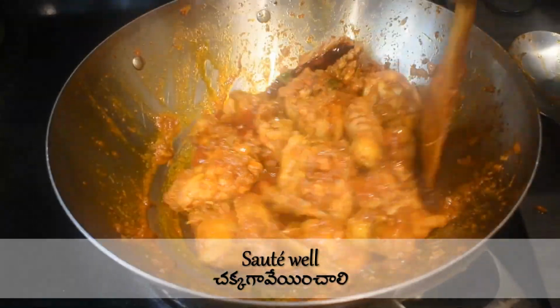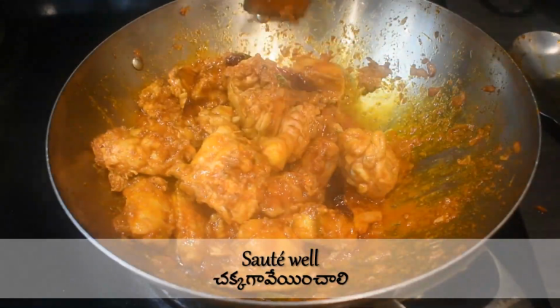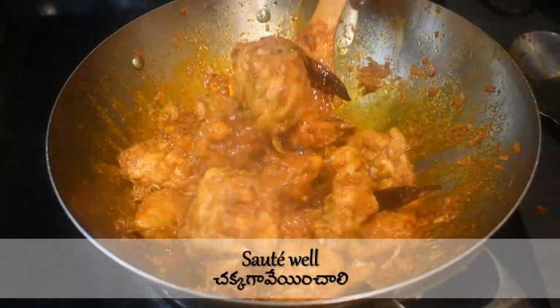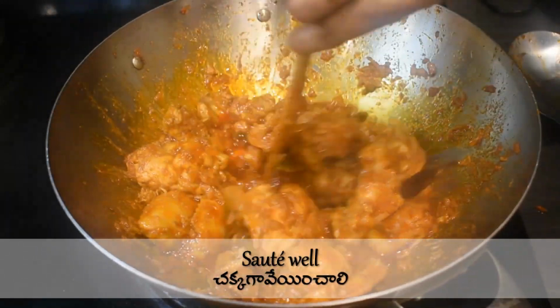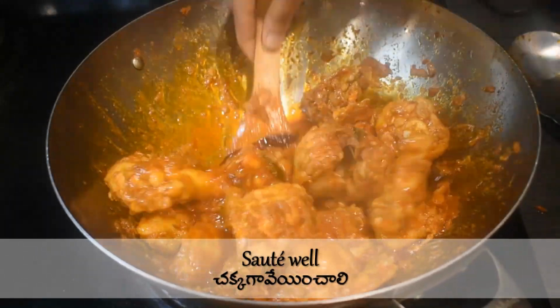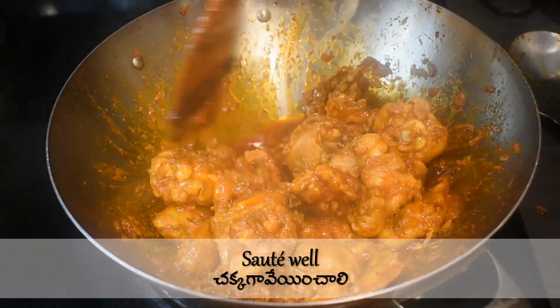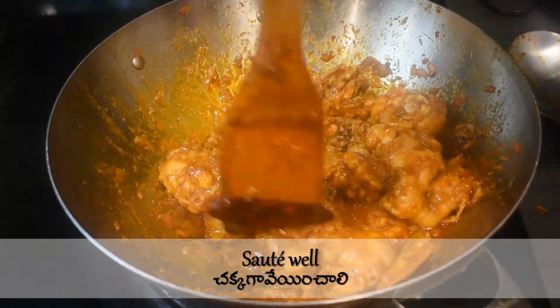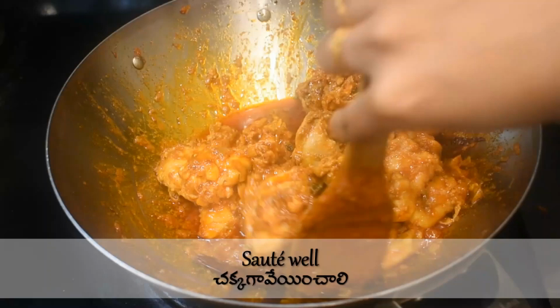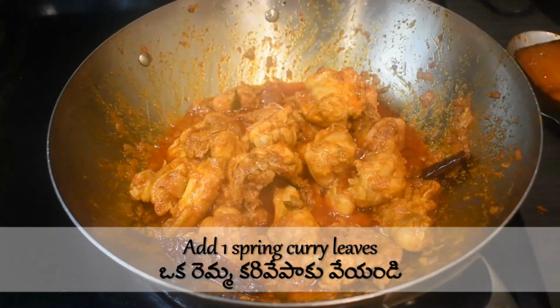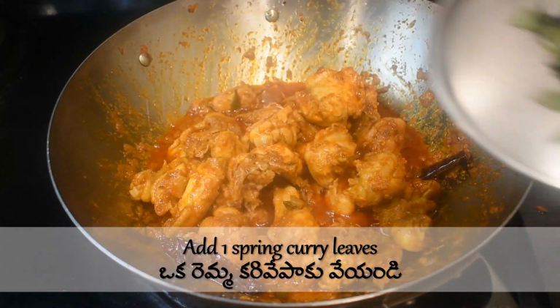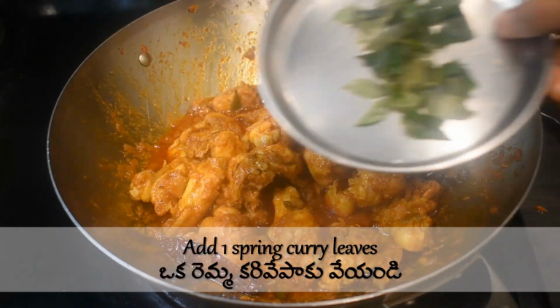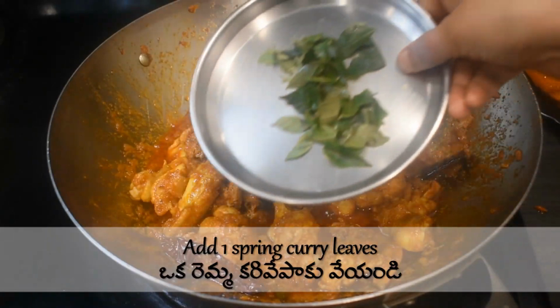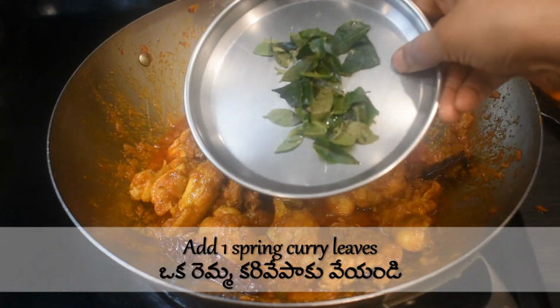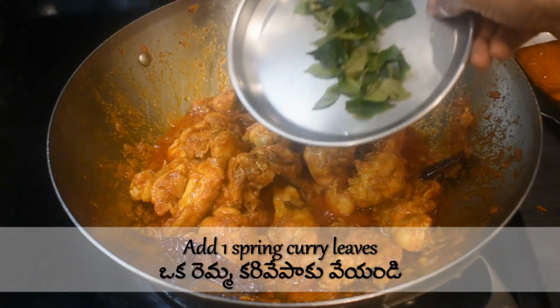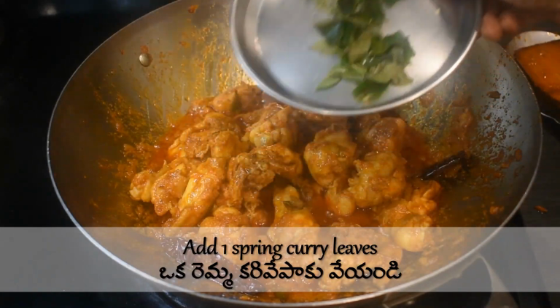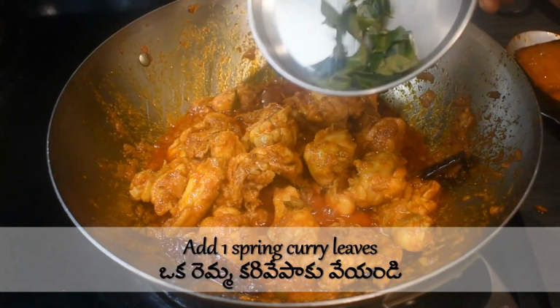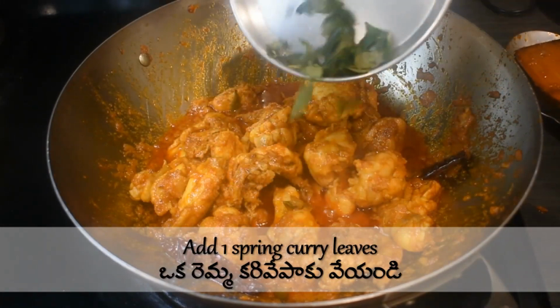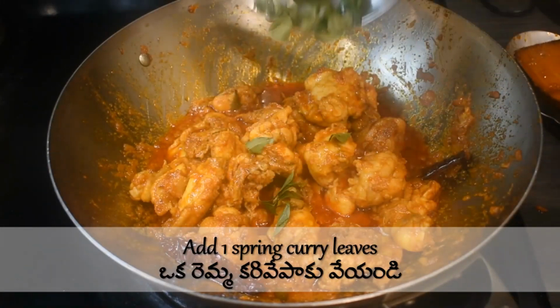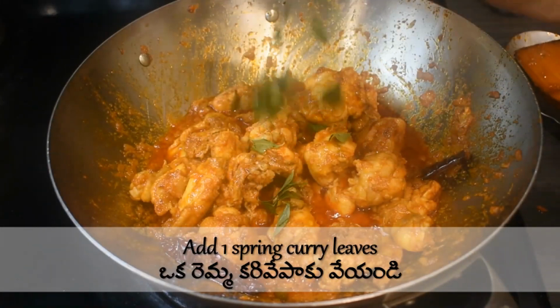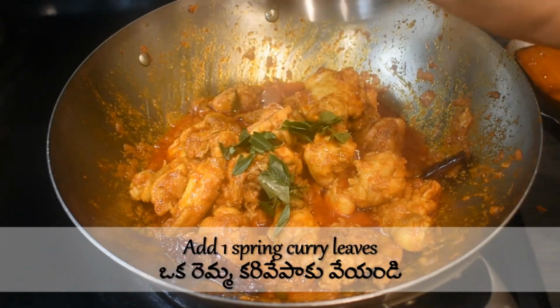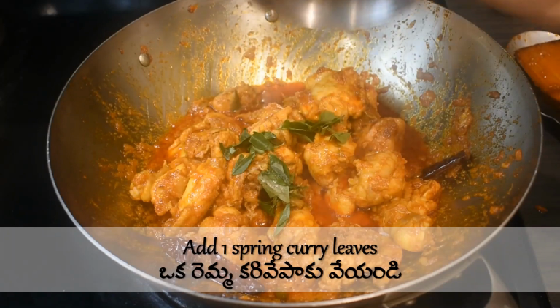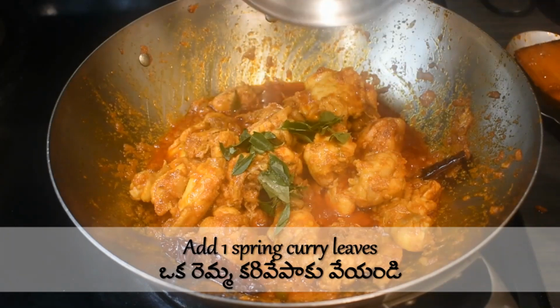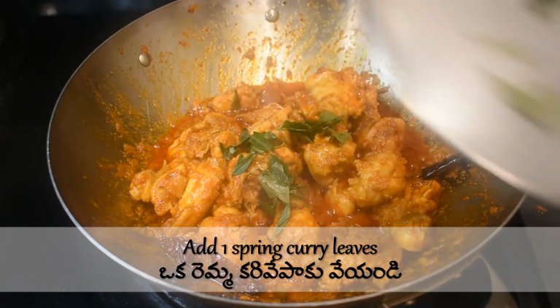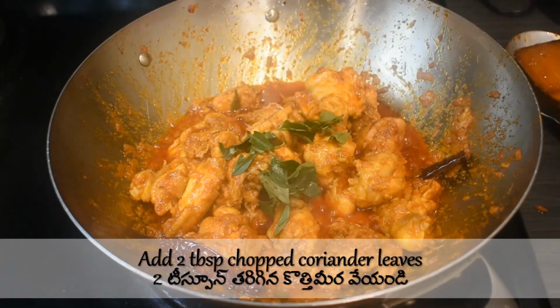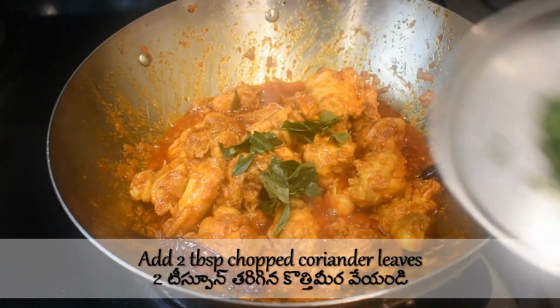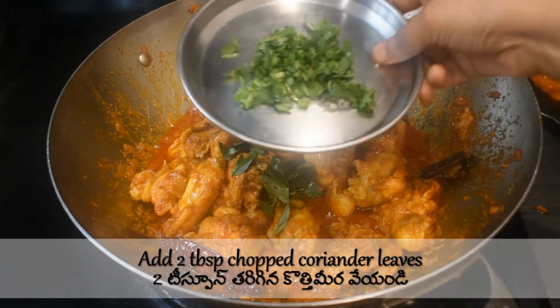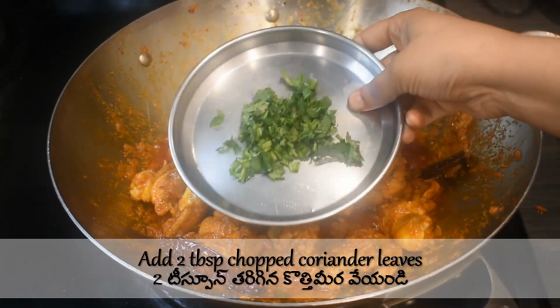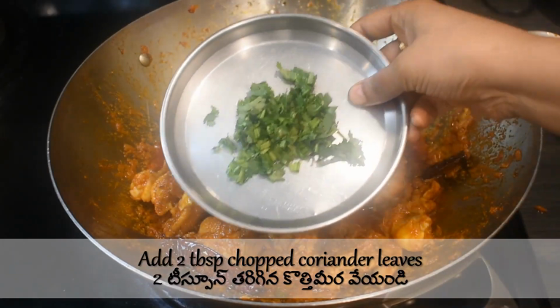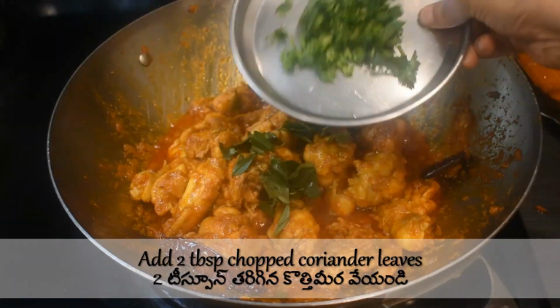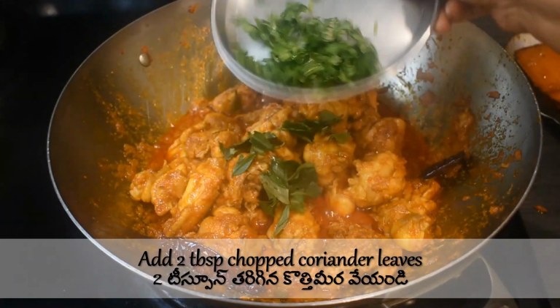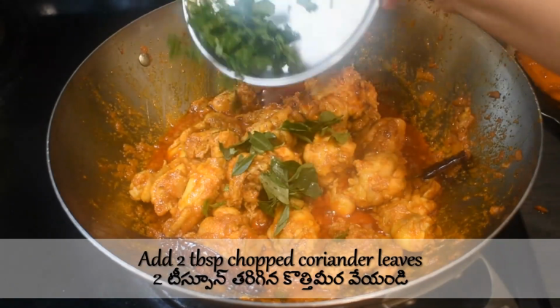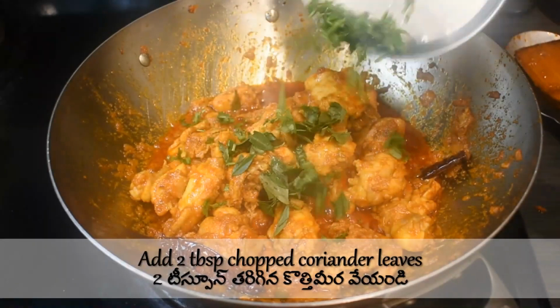Add two tablespoons of chopped coriander leaves and sauté well to mix in the lemon juice. Chop one sprig of curry leaves and add — this way it adds more aroma to the dish.